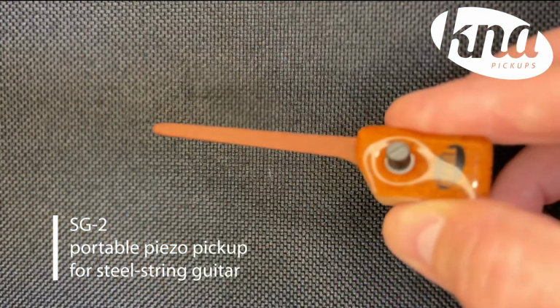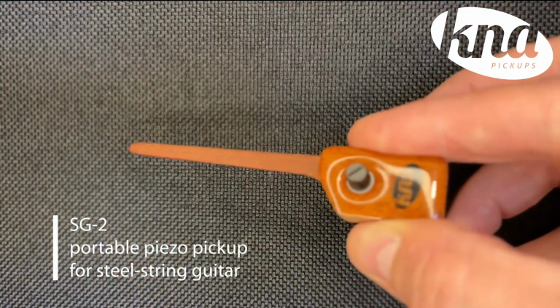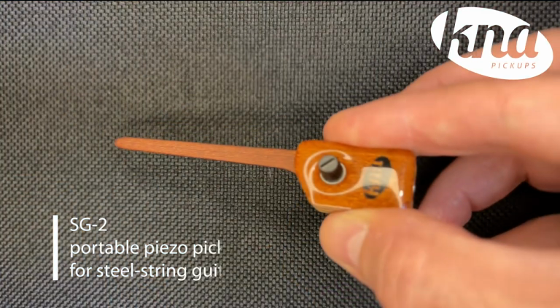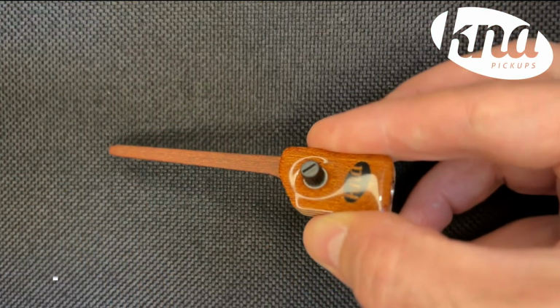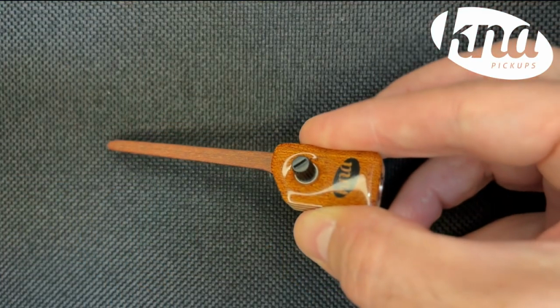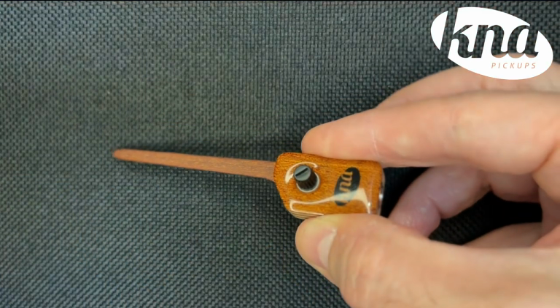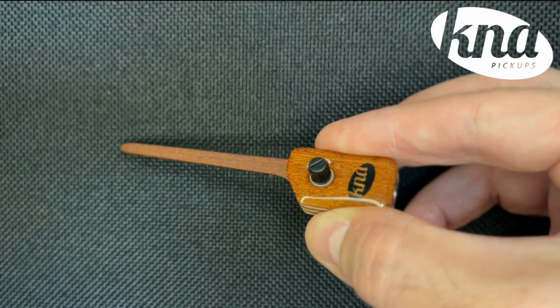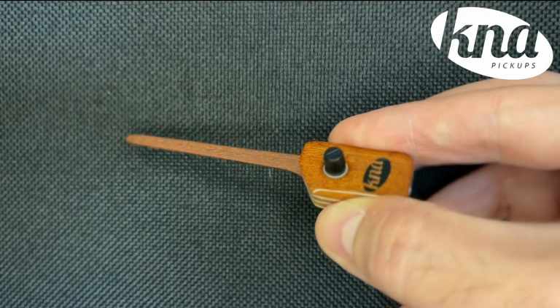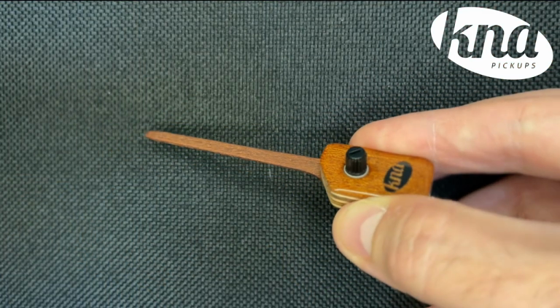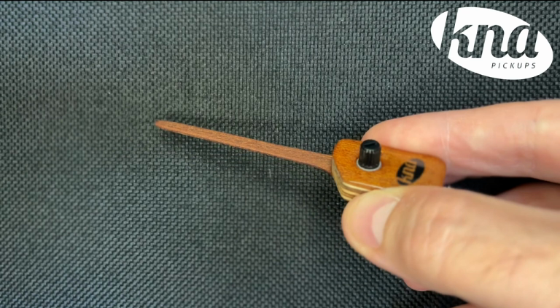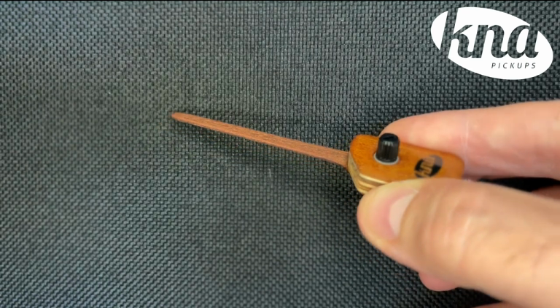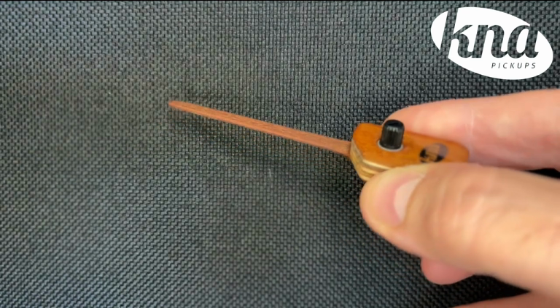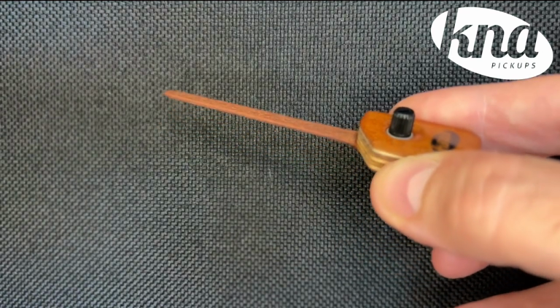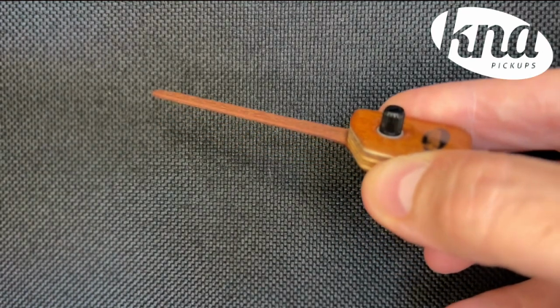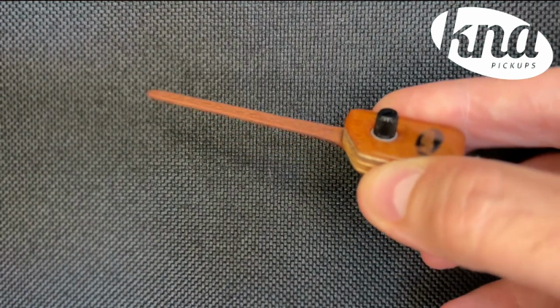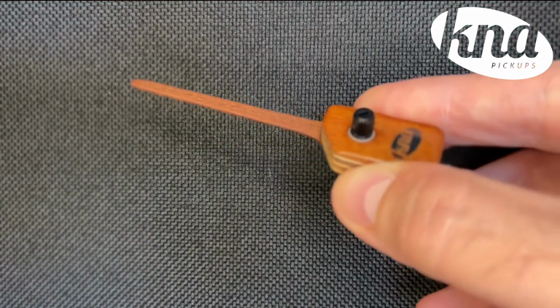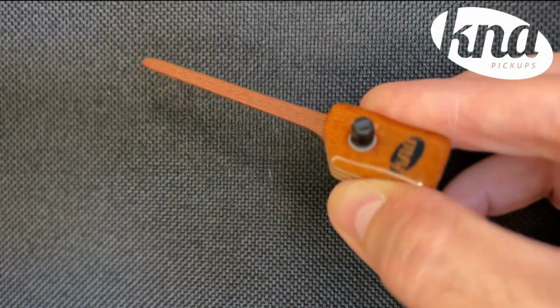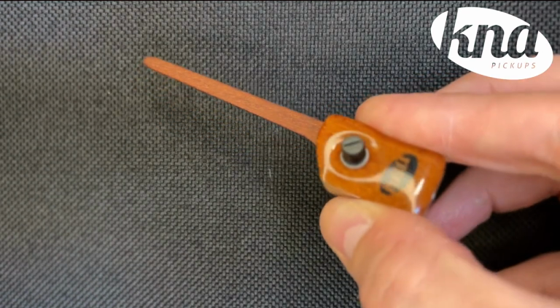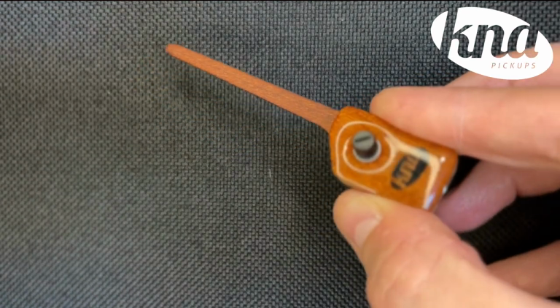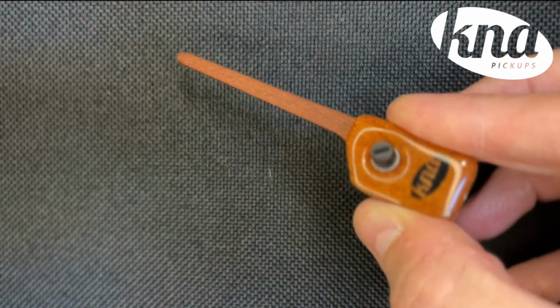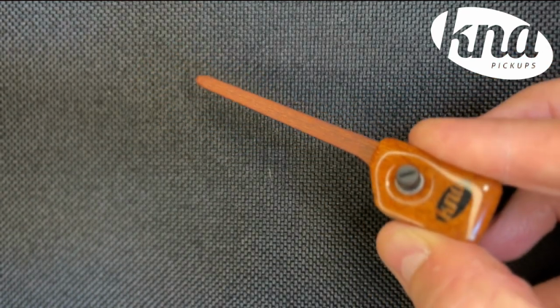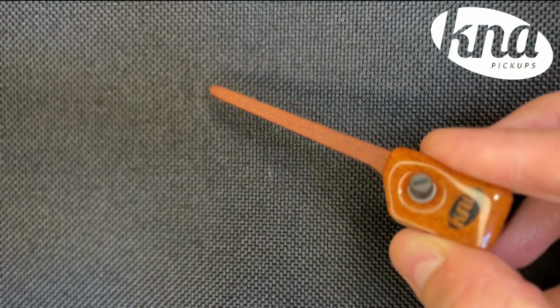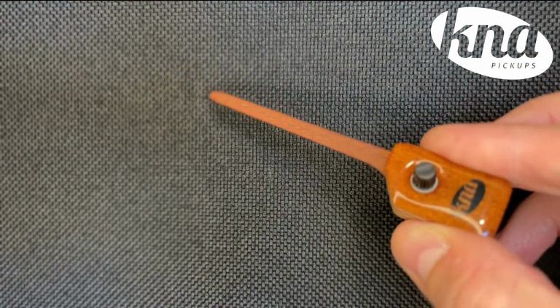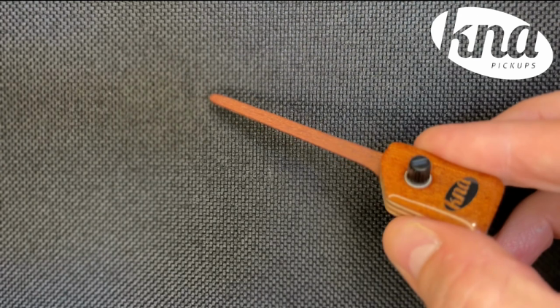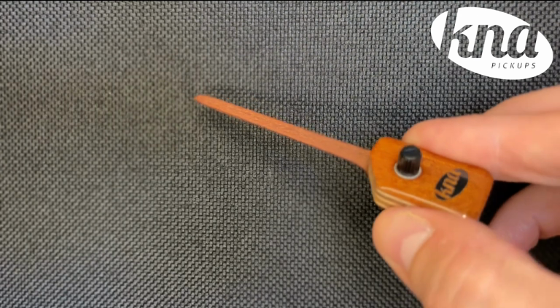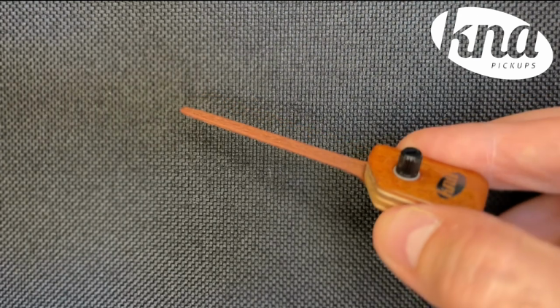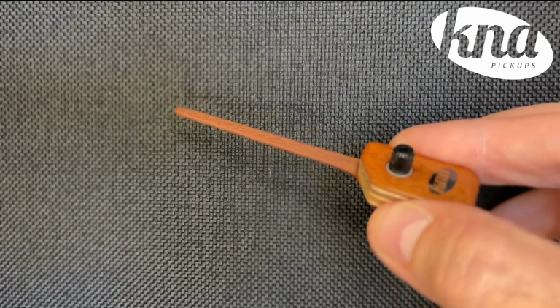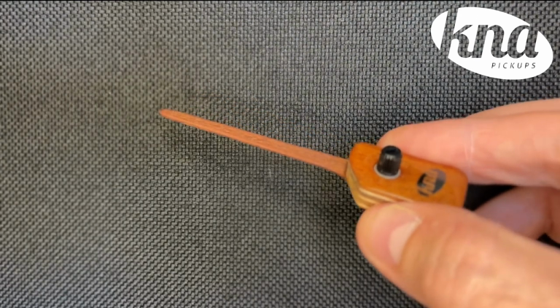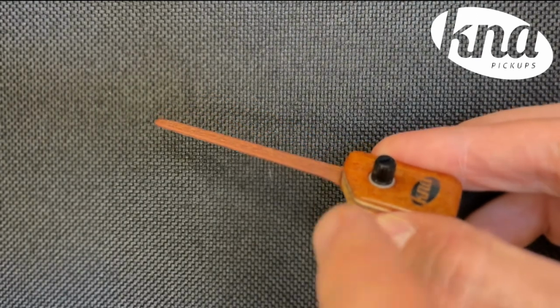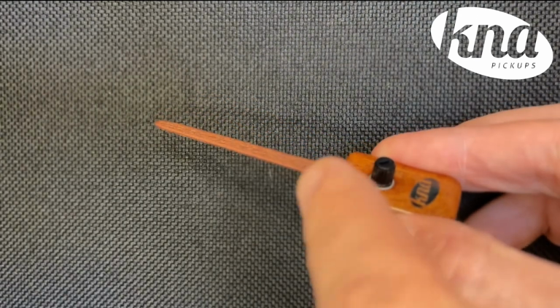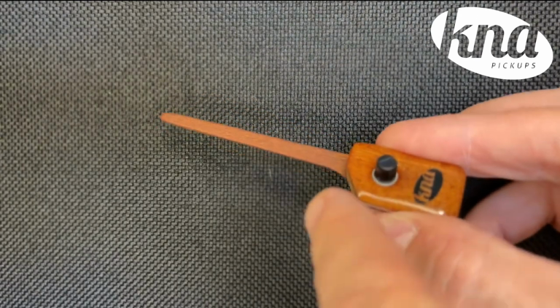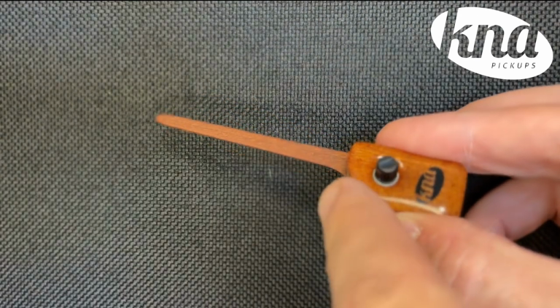The pickup is made of a really nice-looking mahogany, which is actually a wood that's generally reserved for guitars themselves. This thing sounds amazing, and there's a volume control right in the front, so it's super easy to use.